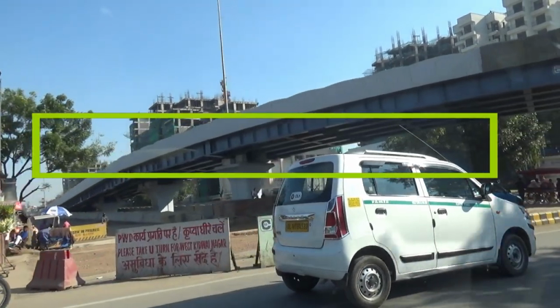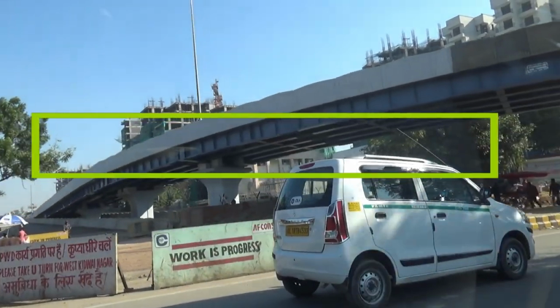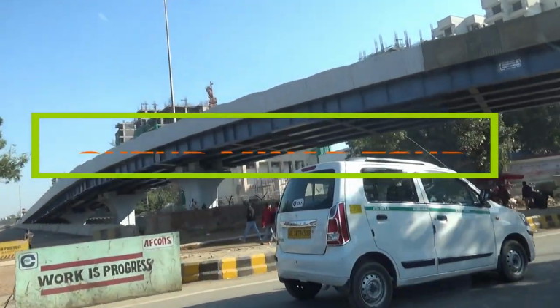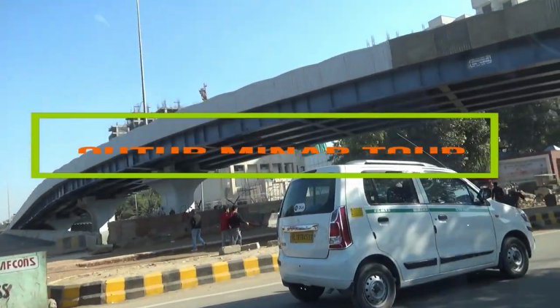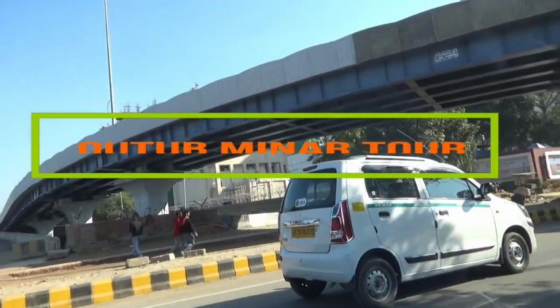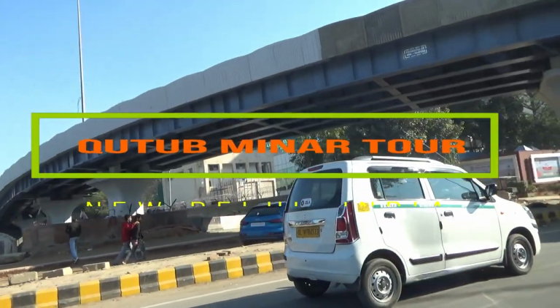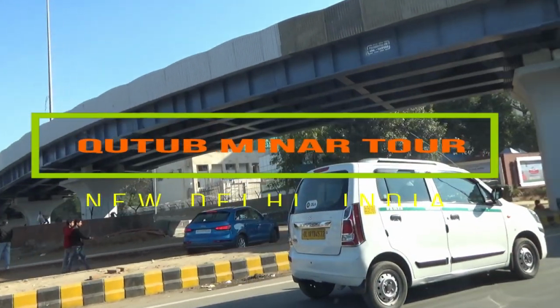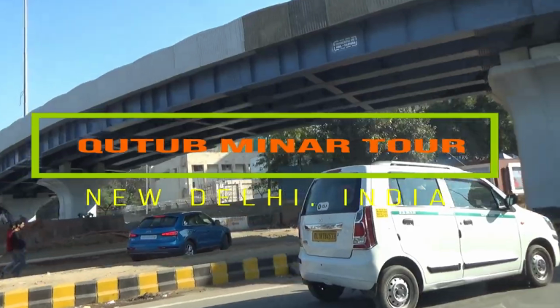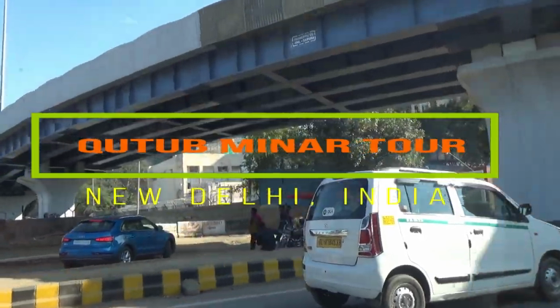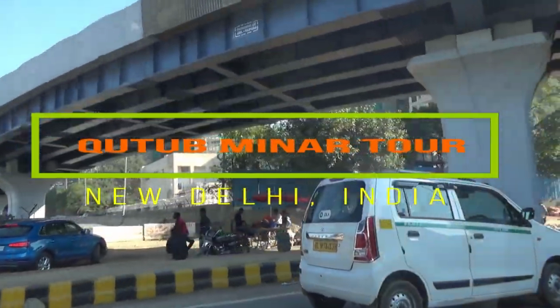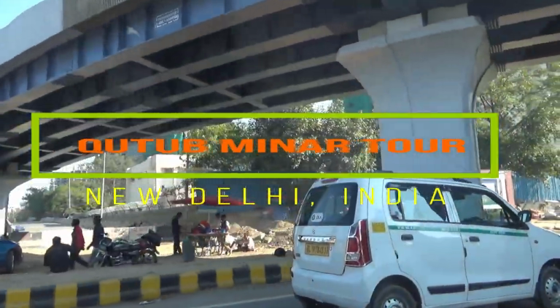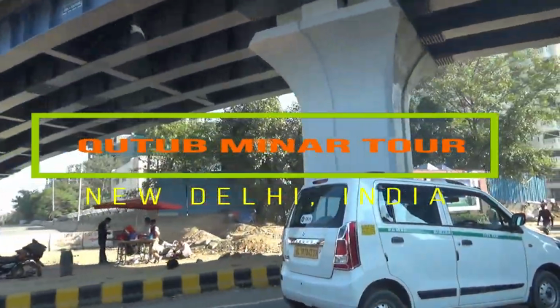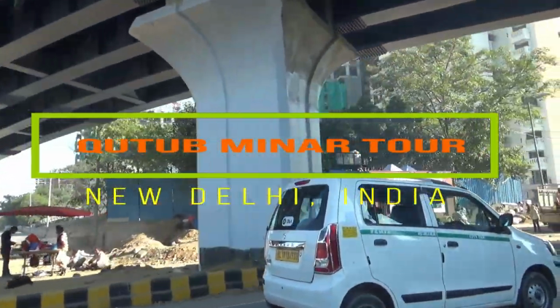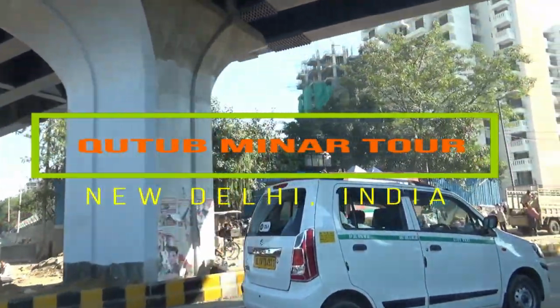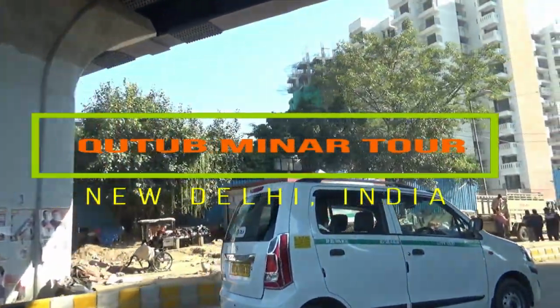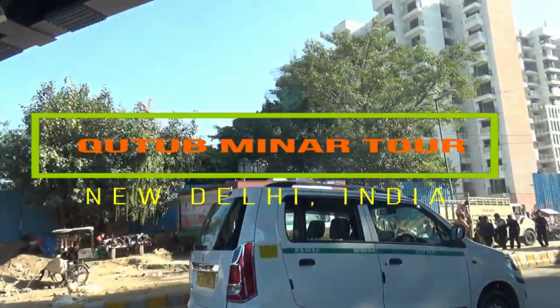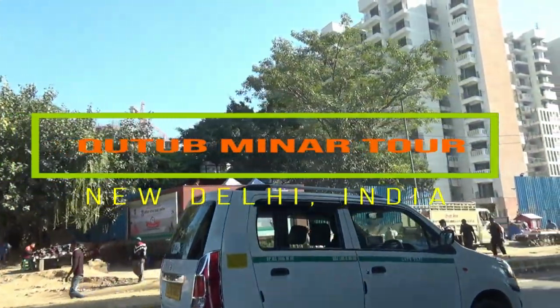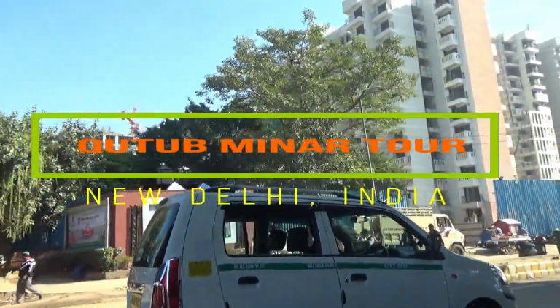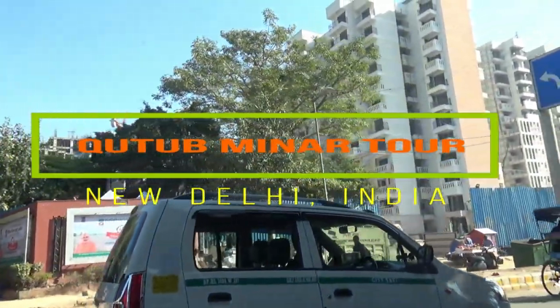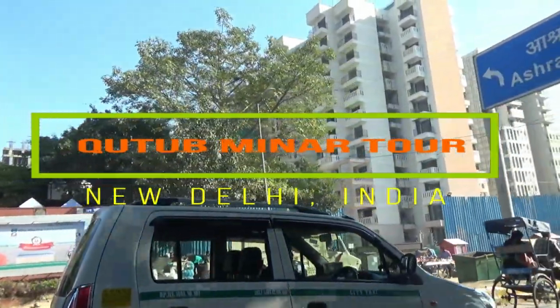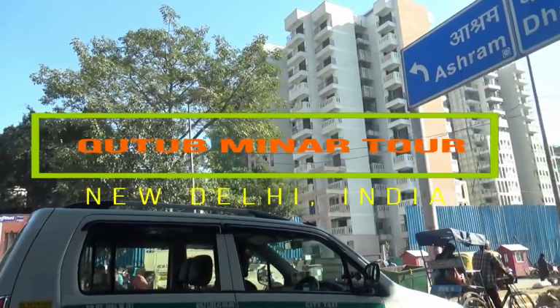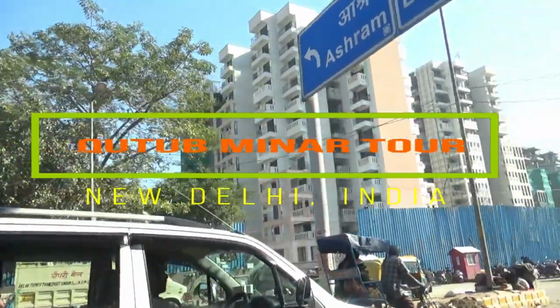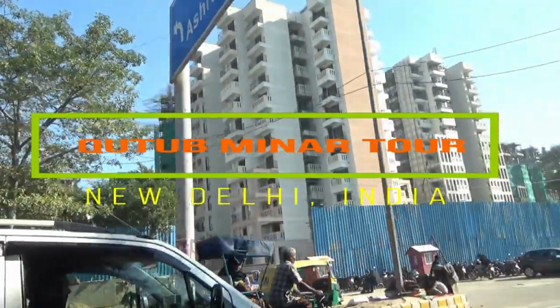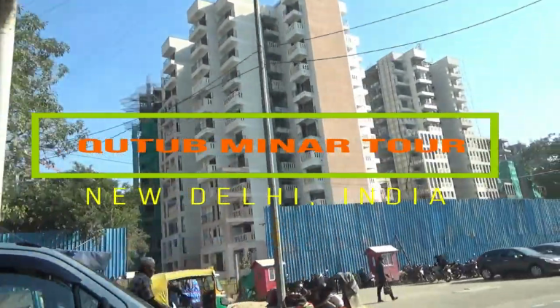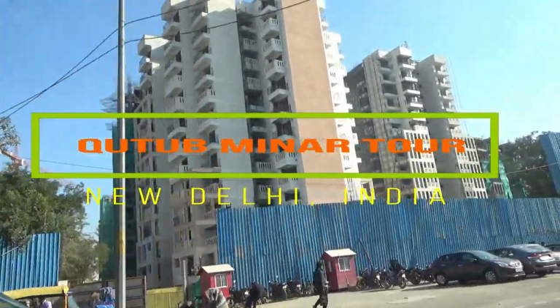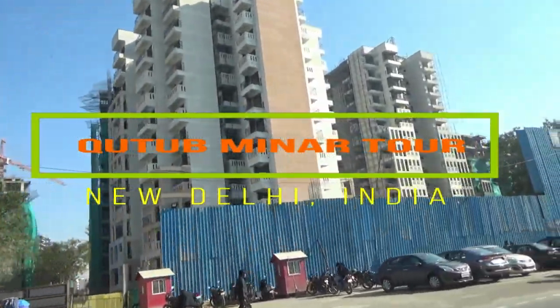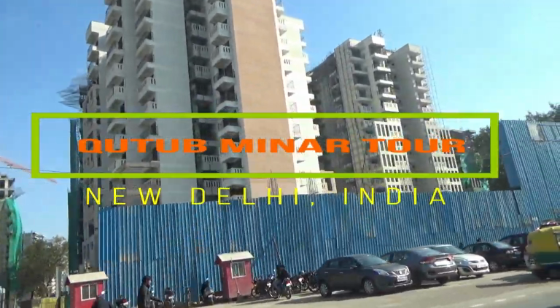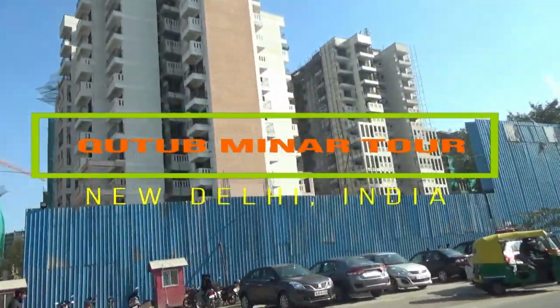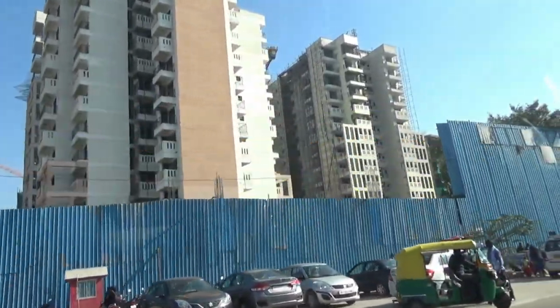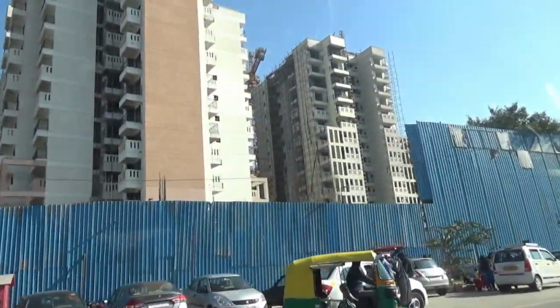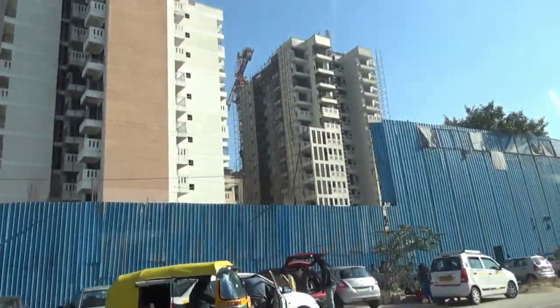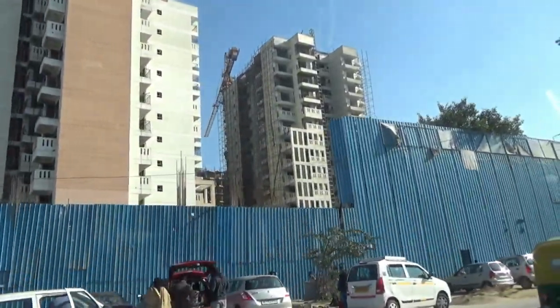Hello everyone, this is Ahmed Dan and you're watching one of my India travel videos. Today I'm taking you to the Qutab Minar, and I'll show you some roadside views on my way there.